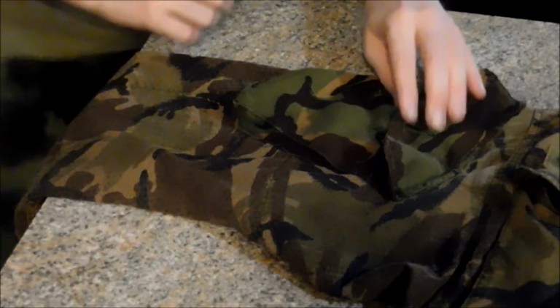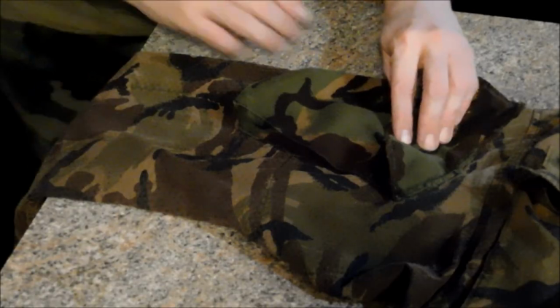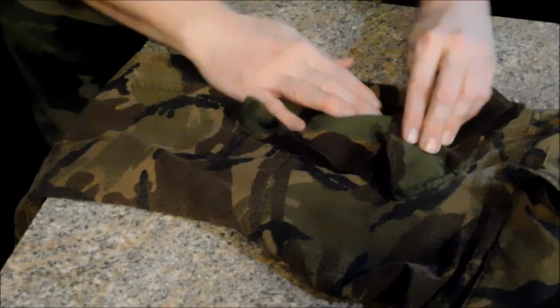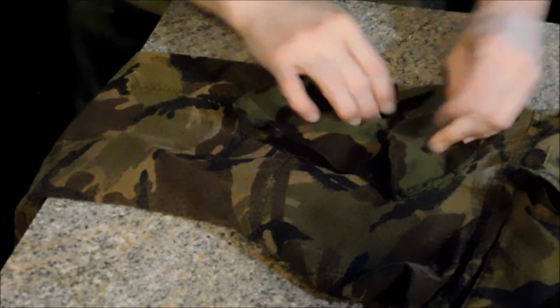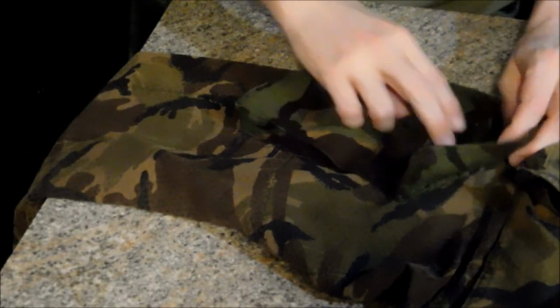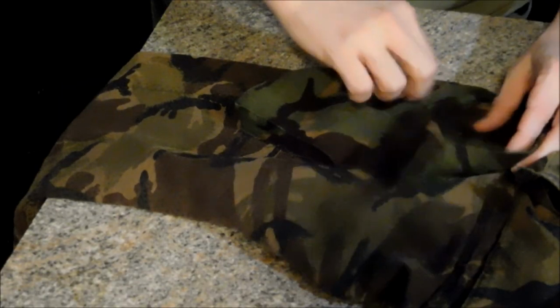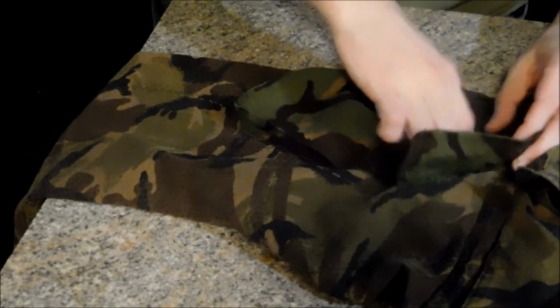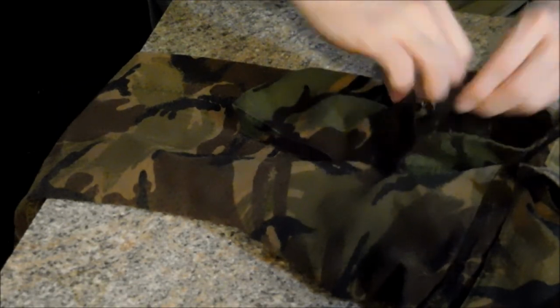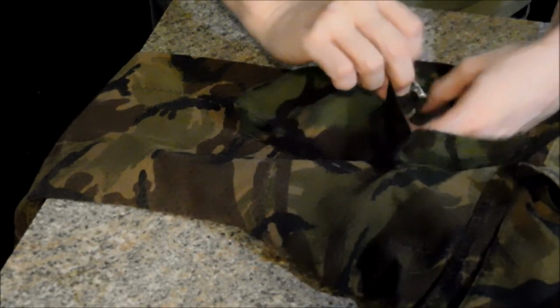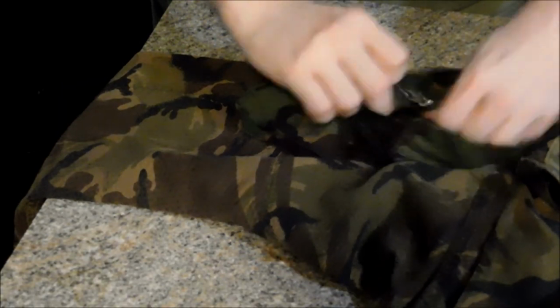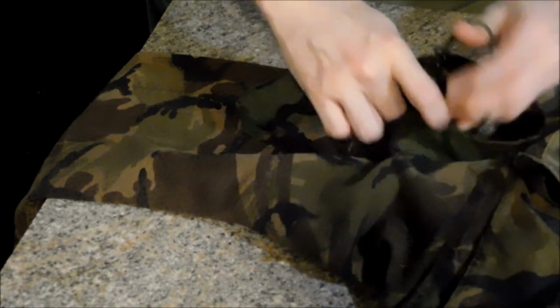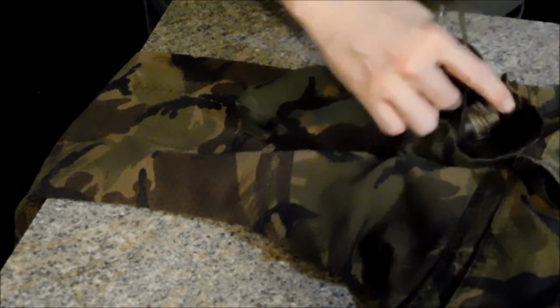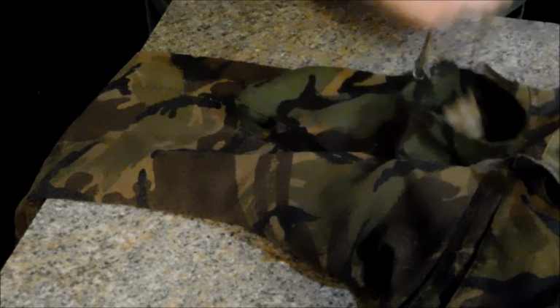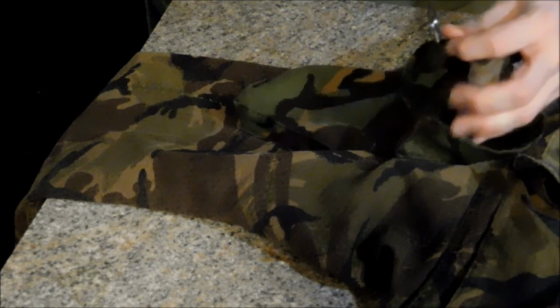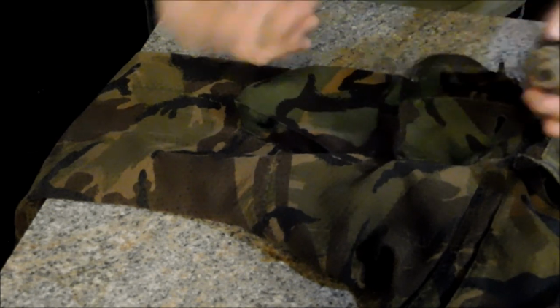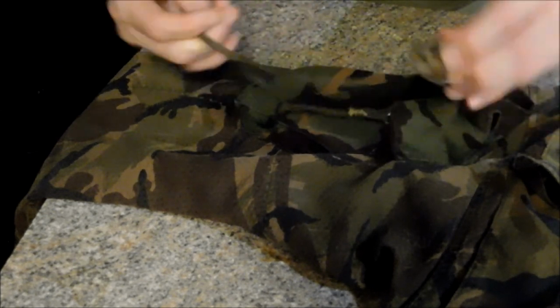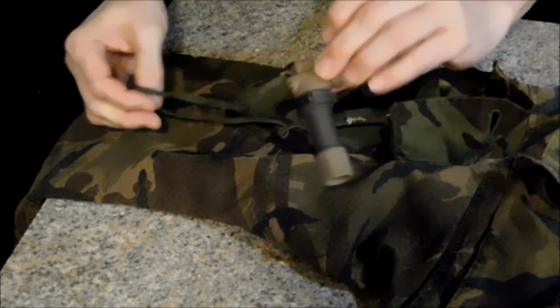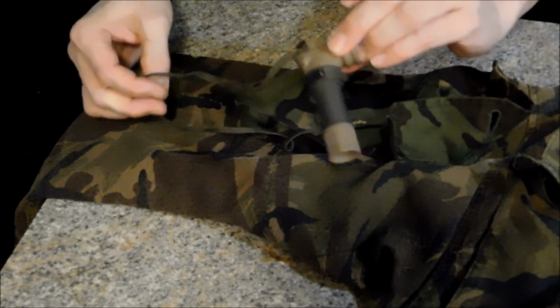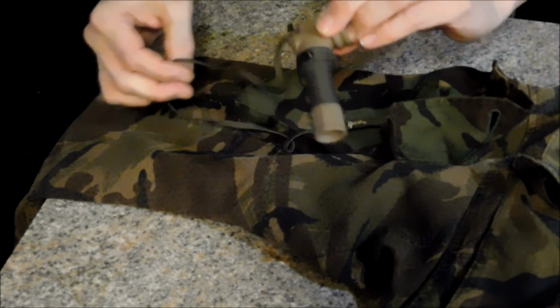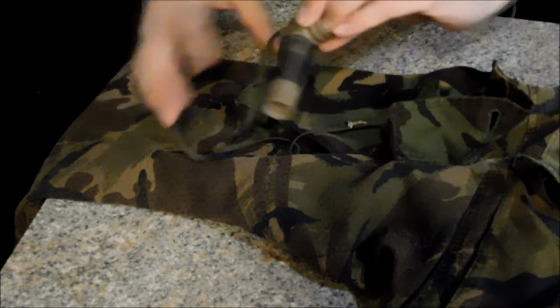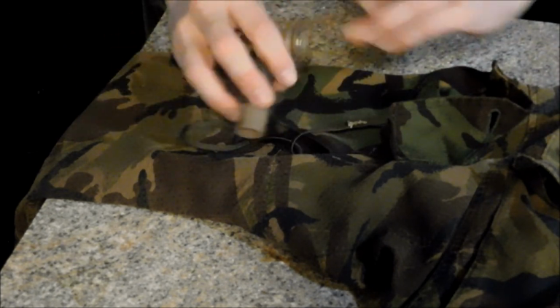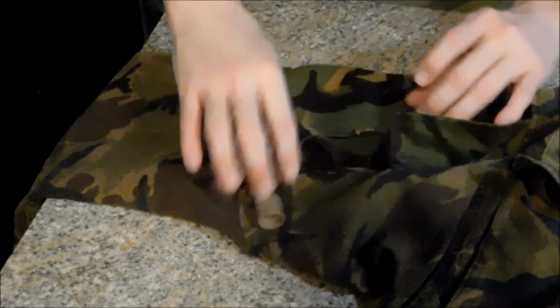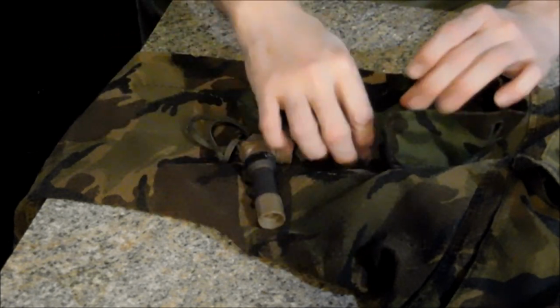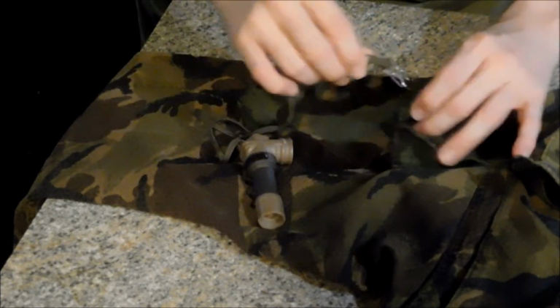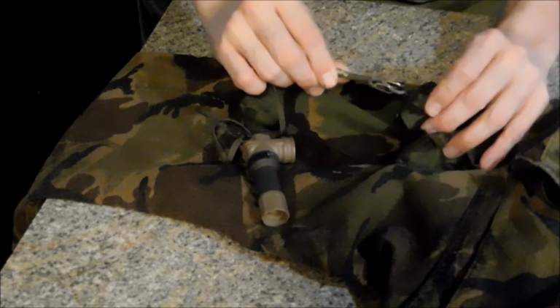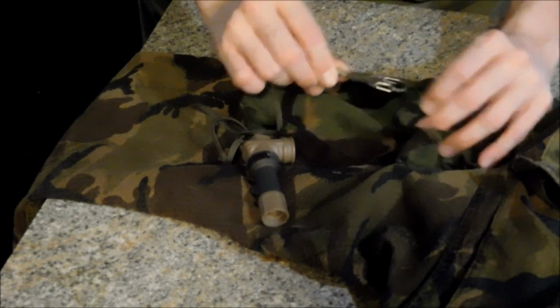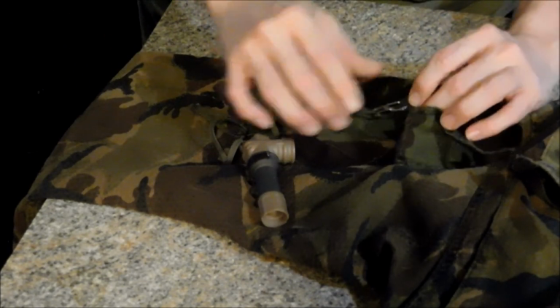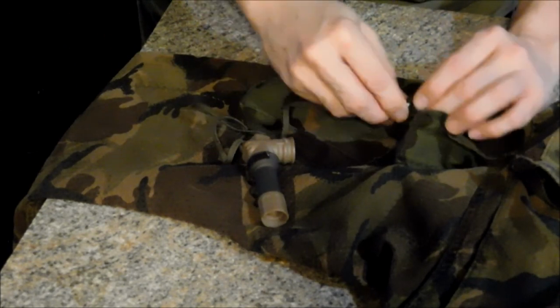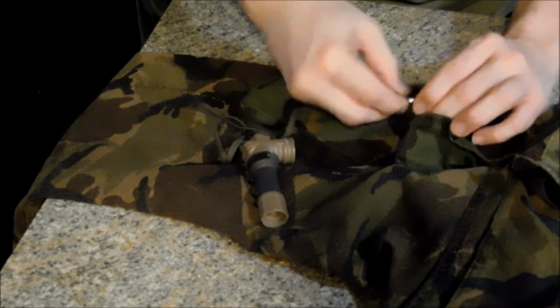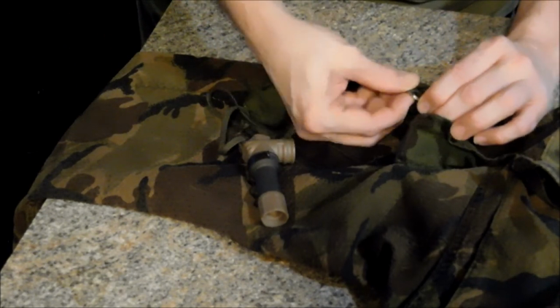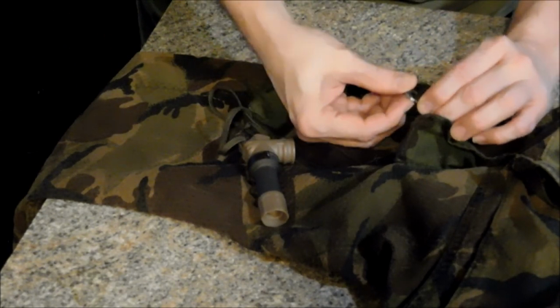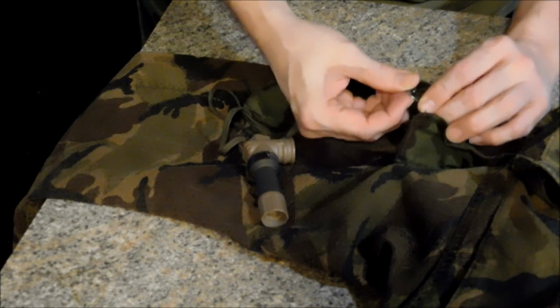In this shoulder pocket I also have another dummy cord. It holds a small torch, attached with a metal S clip.